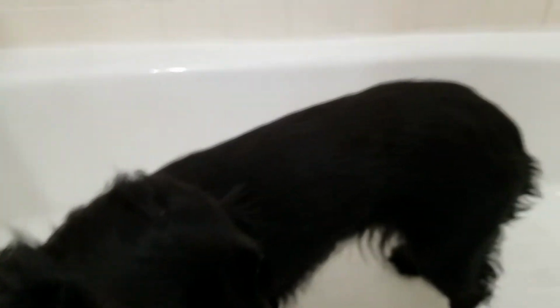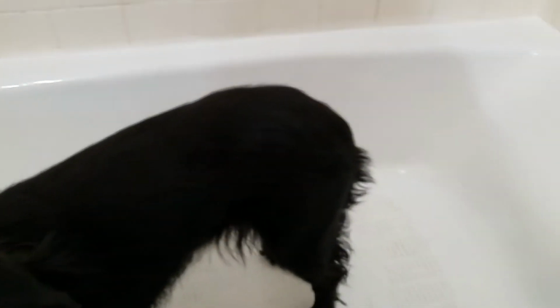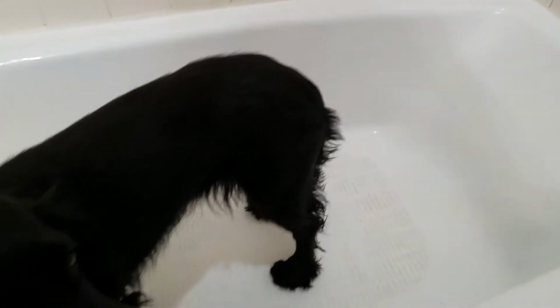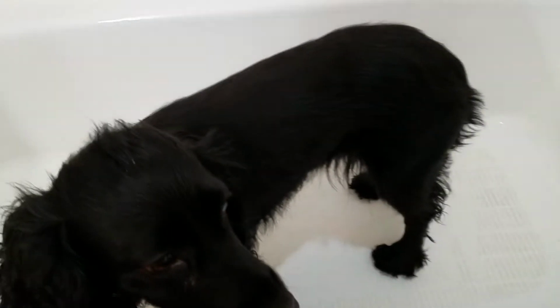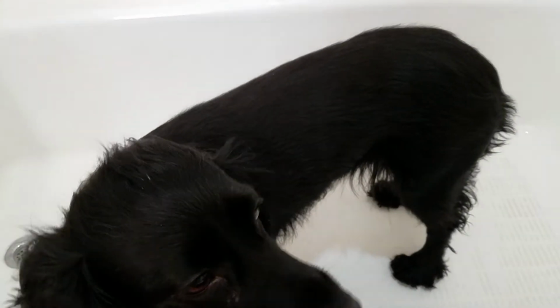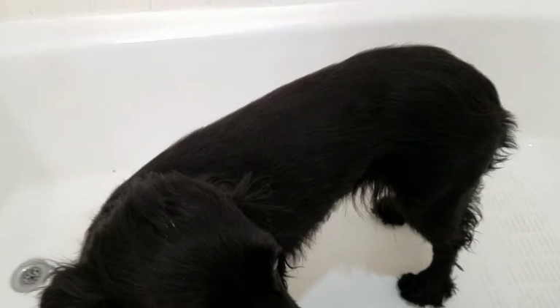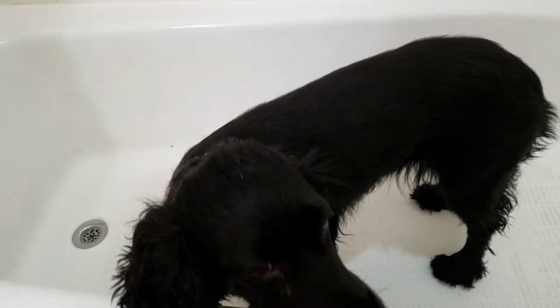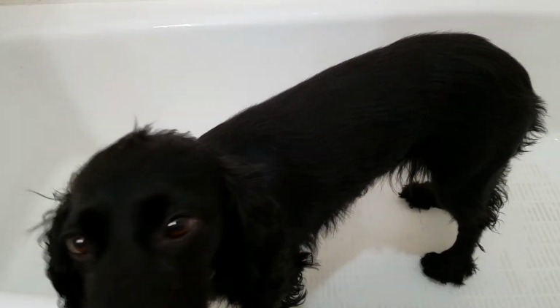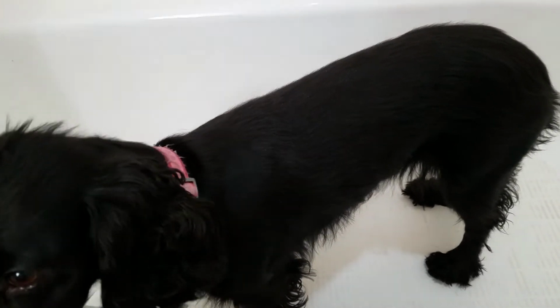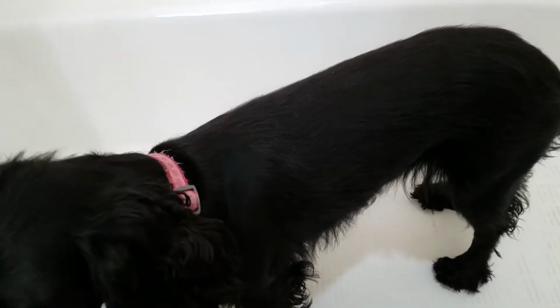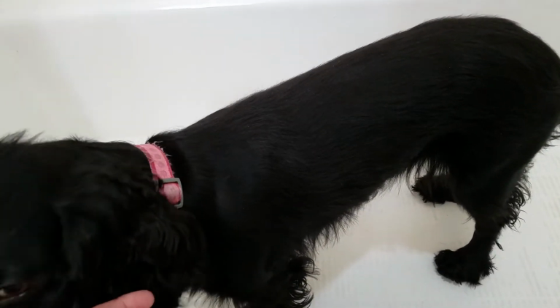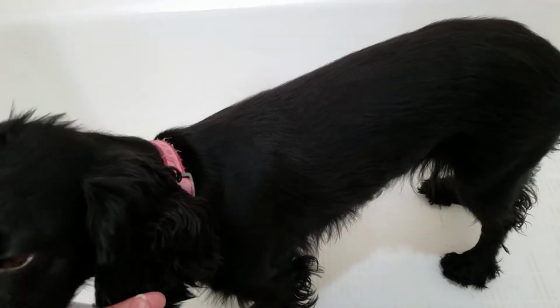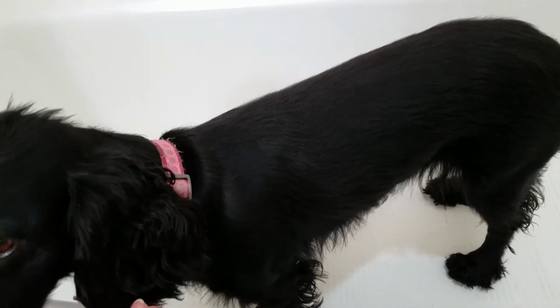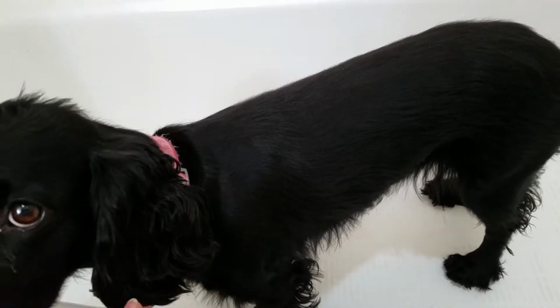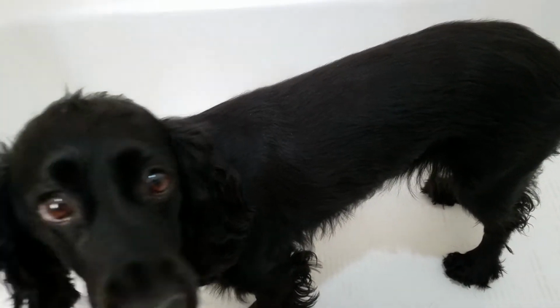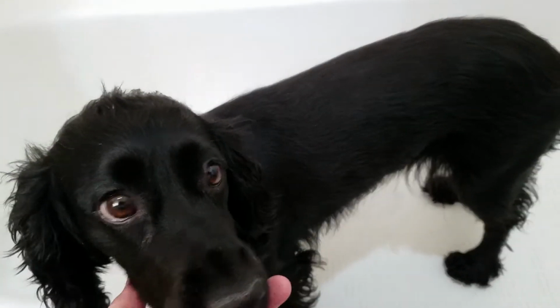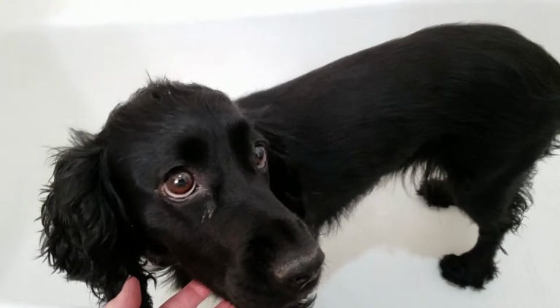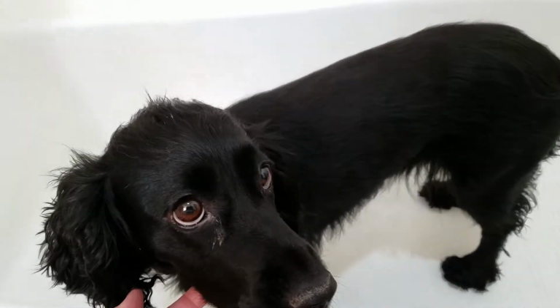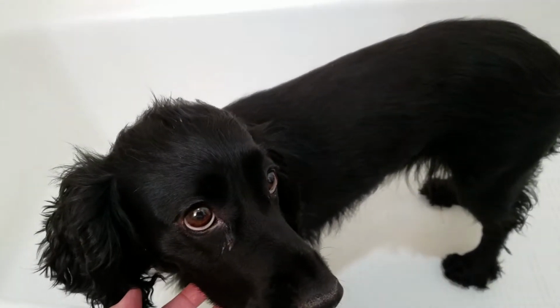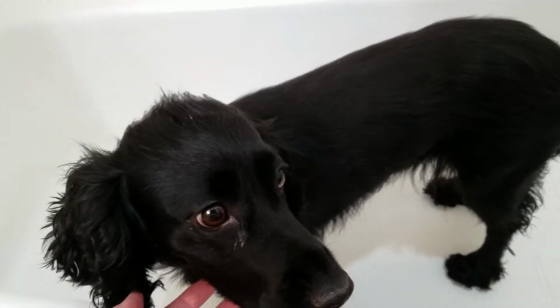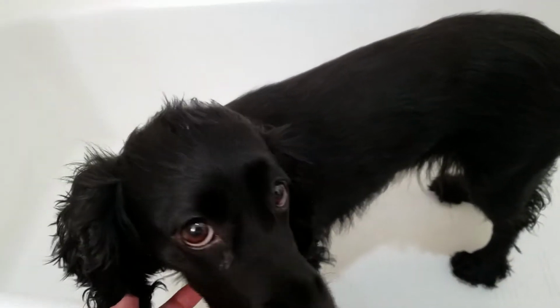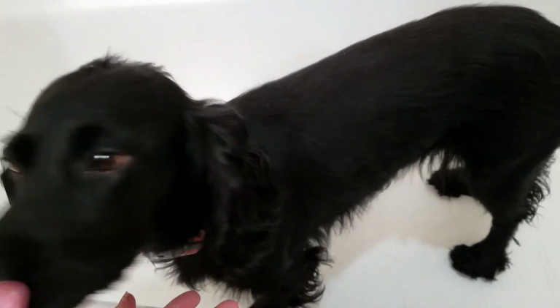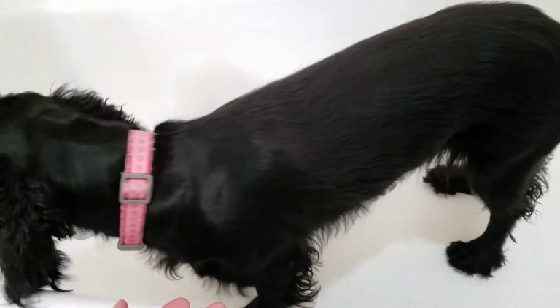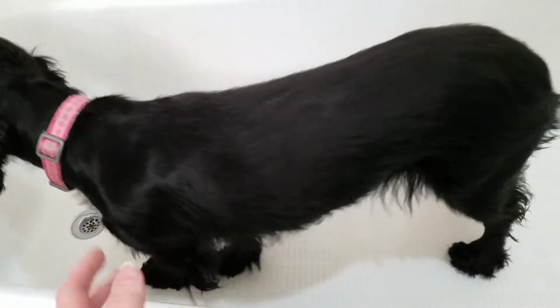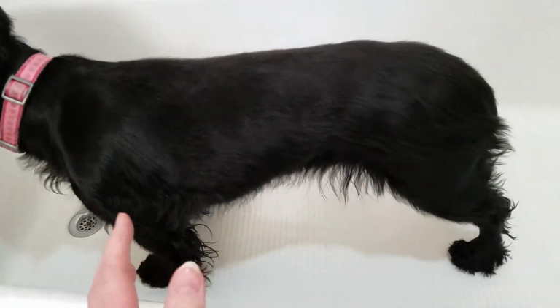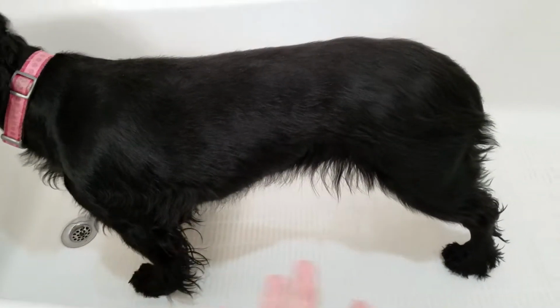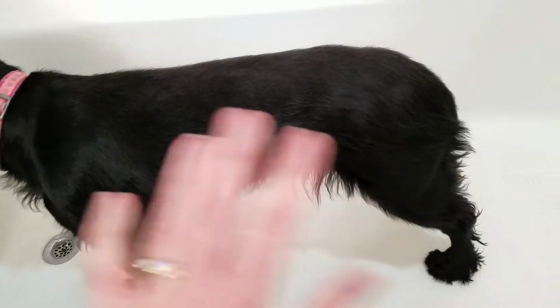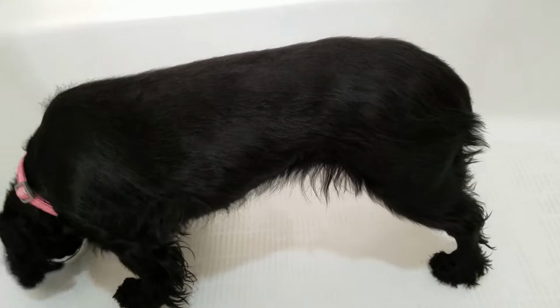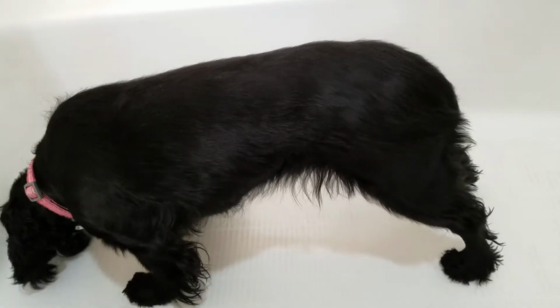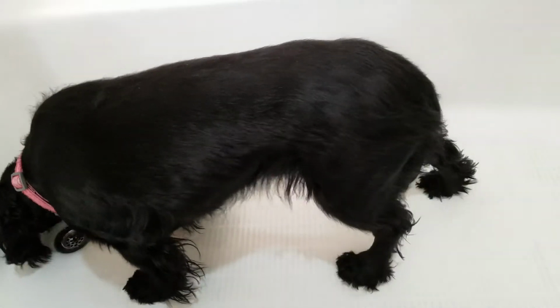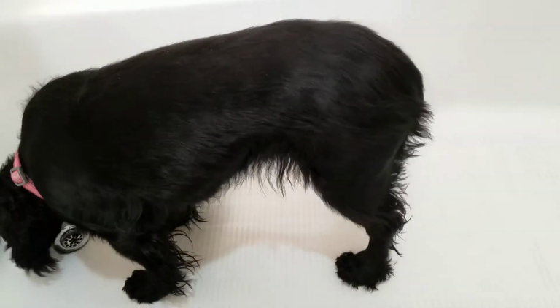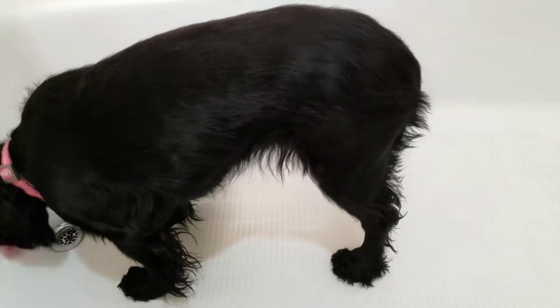Now you can see I have her in the bathtub. I trim my dogs either in the bathtub or outside, depending on the time of the year — I find it's just easiest to clean up. If you're going to do it in the bathtub, make sure the bathtub's dry, otherwise you'll end up with dog hair stuck everywhere and it's no fun to clean up.